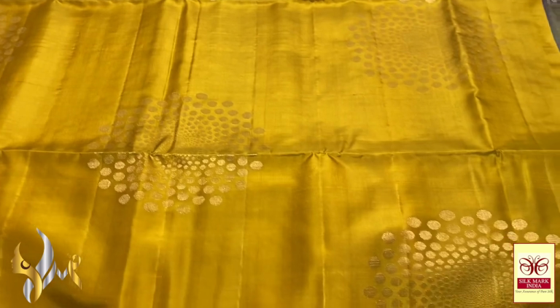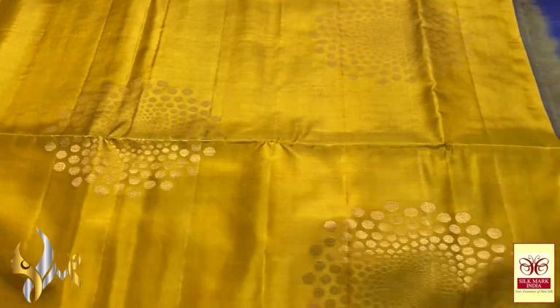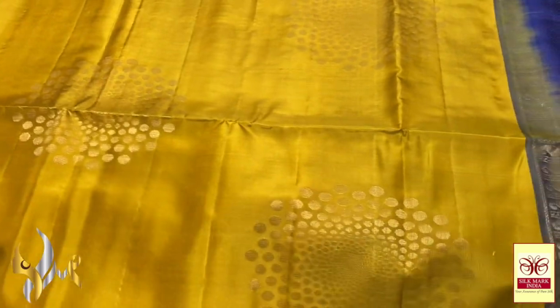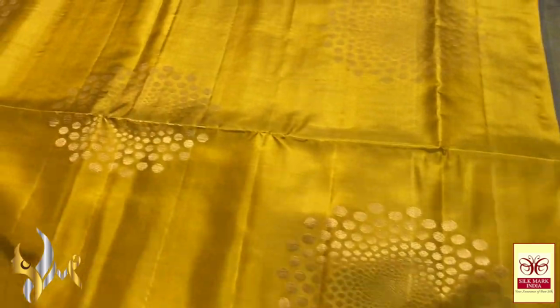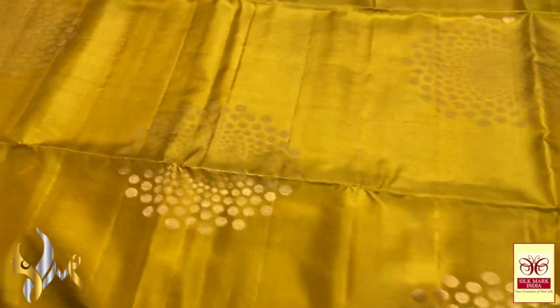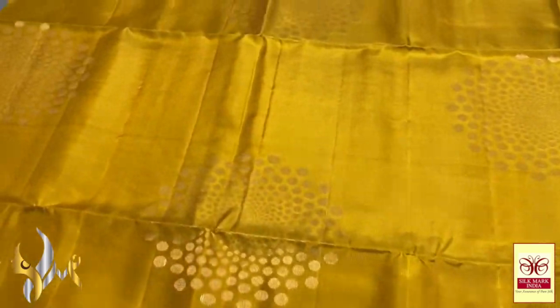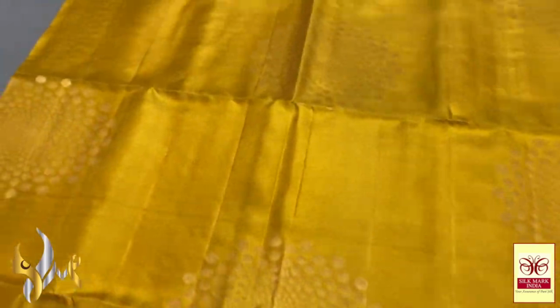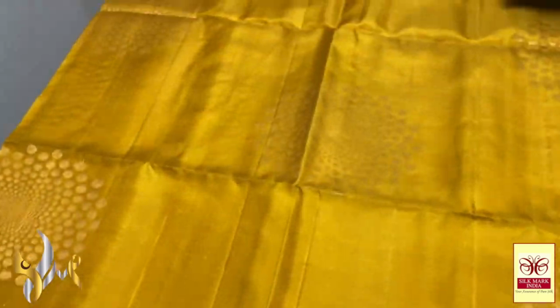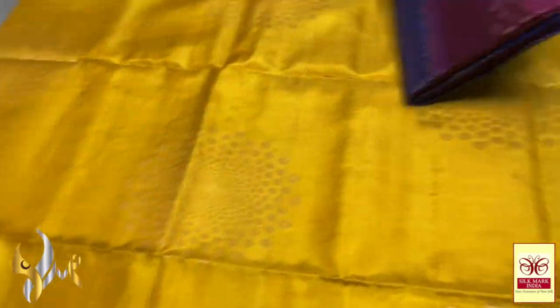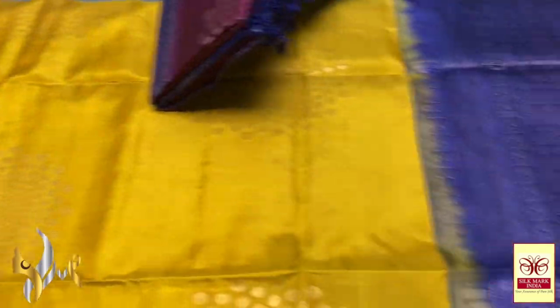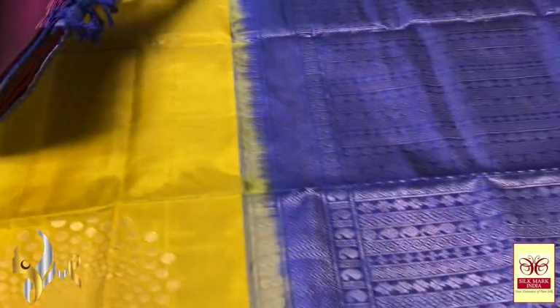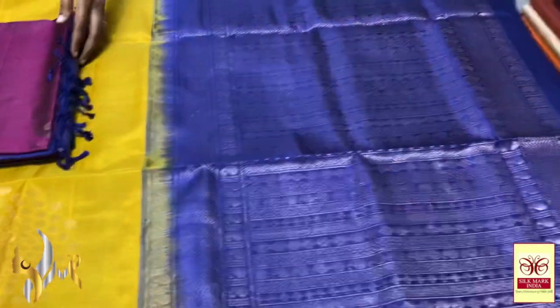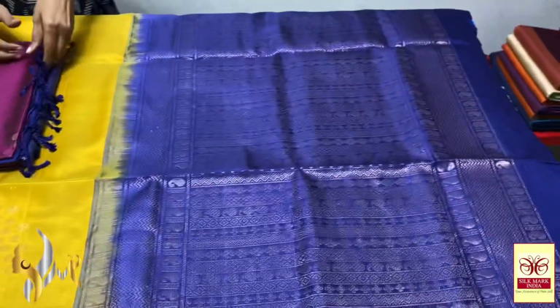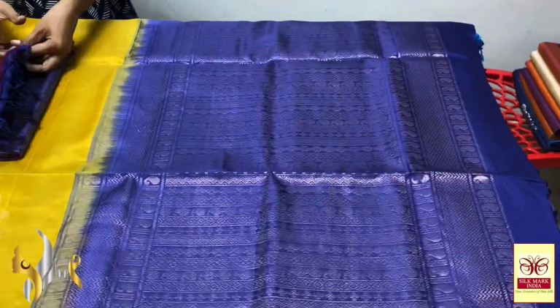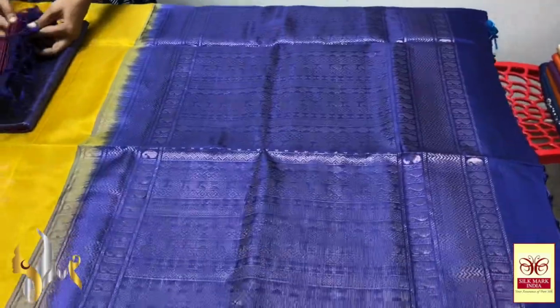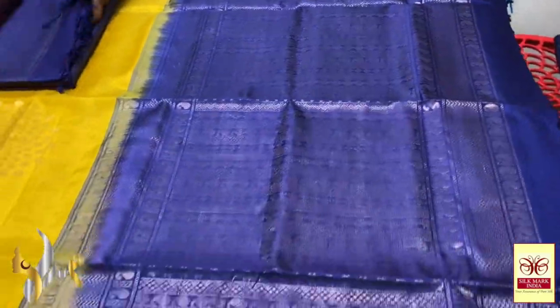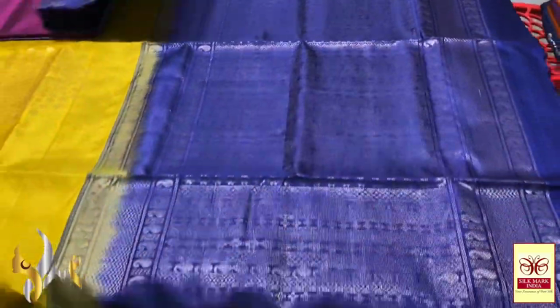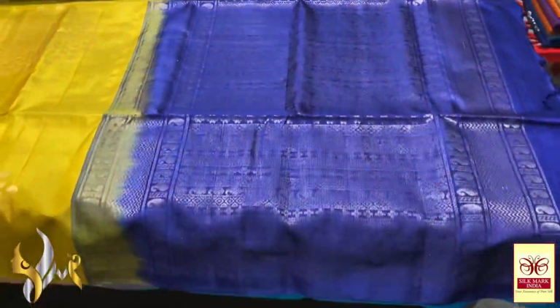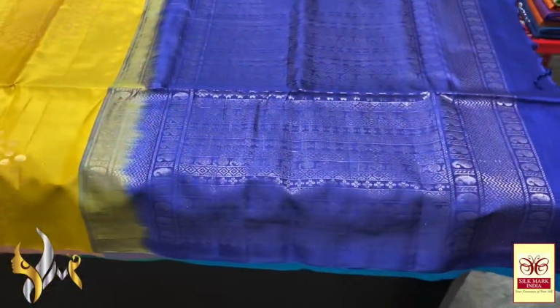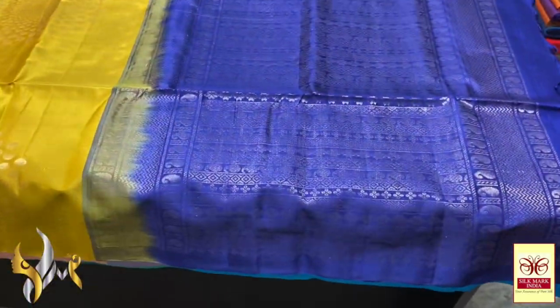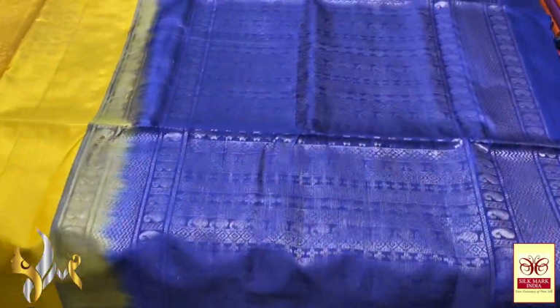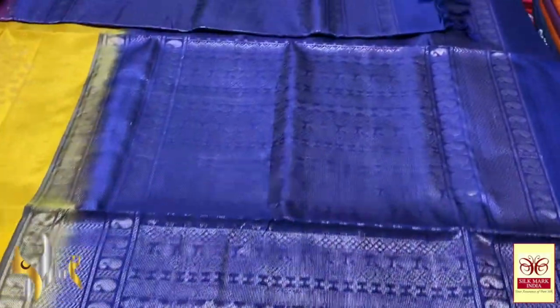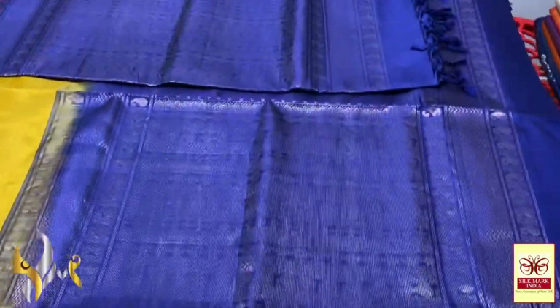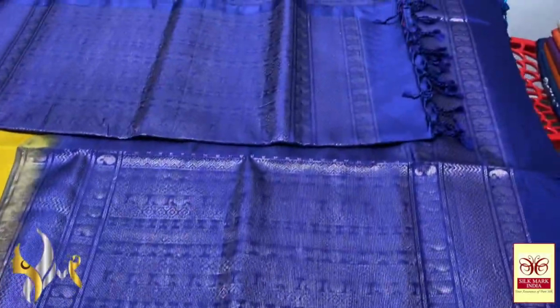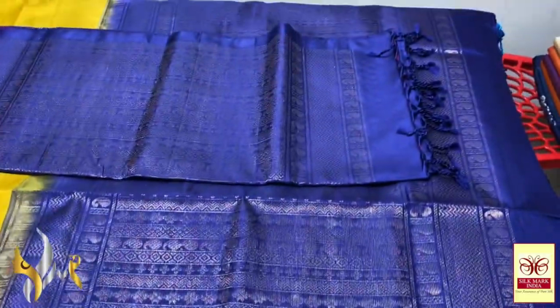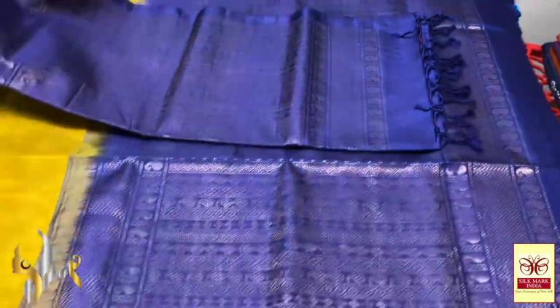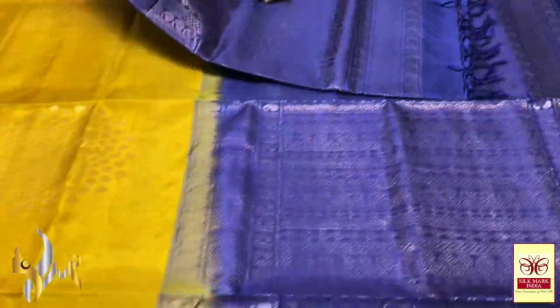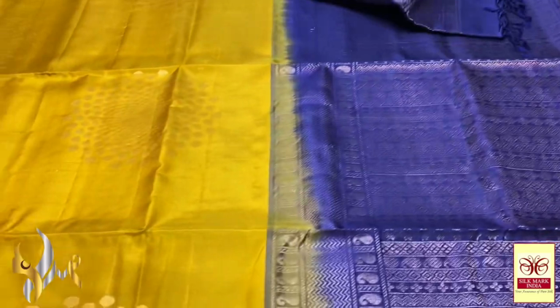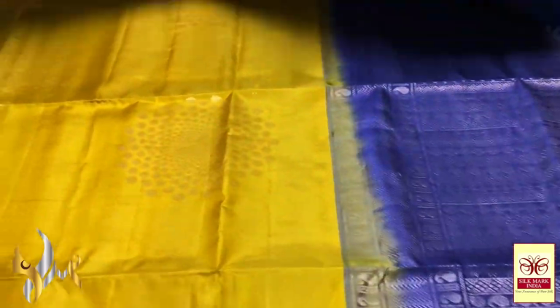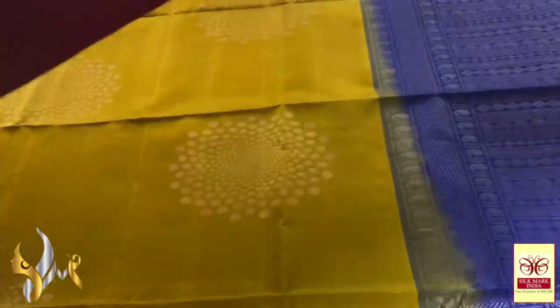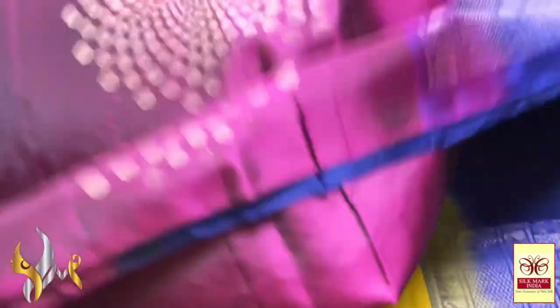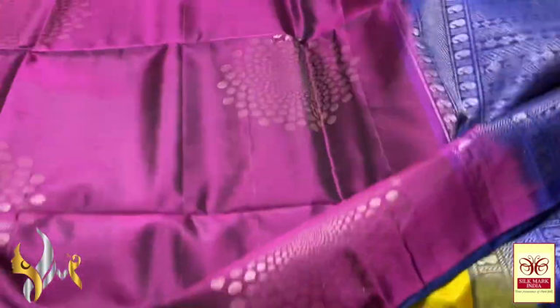Here we have a very elegant mustard yellow colour saree with a combination of deep blue. The pallu is very beautiful — you can see horizontal weaving design all over the pallu using the same copper zari.